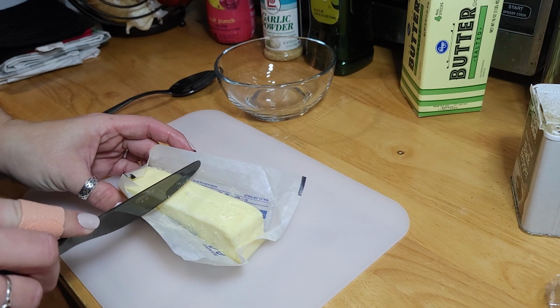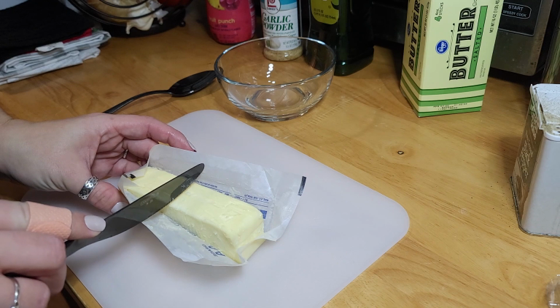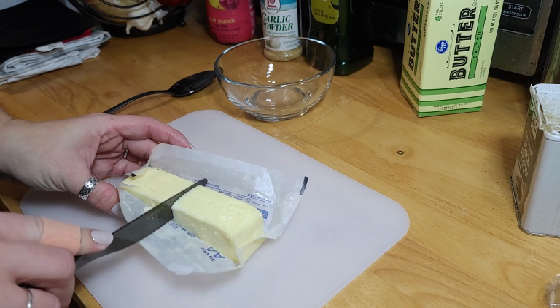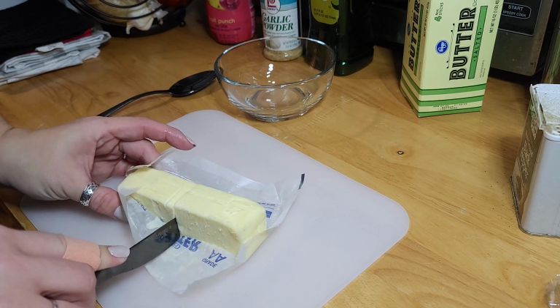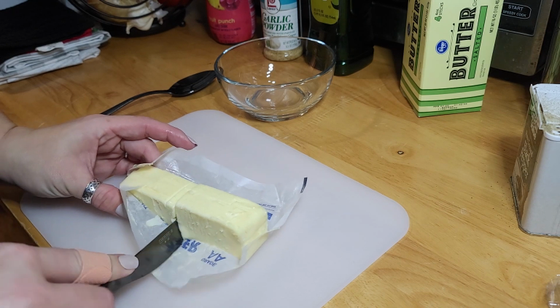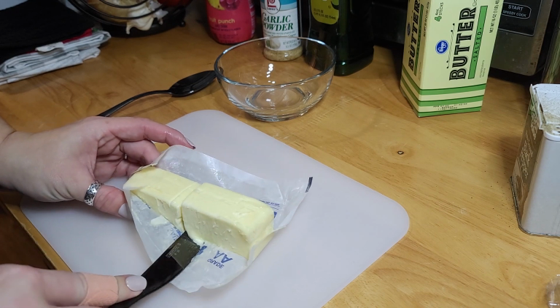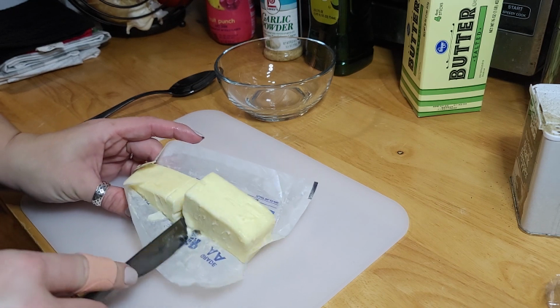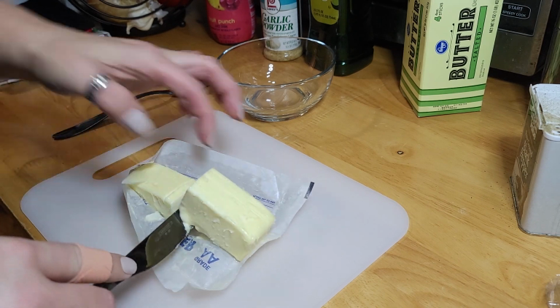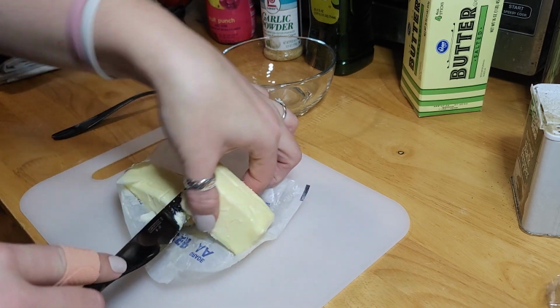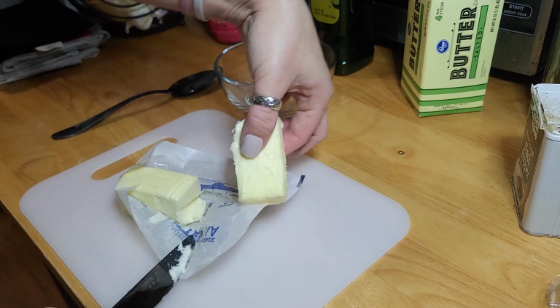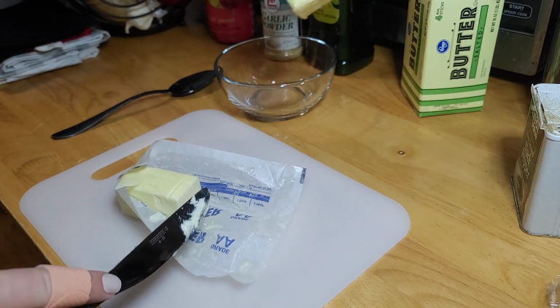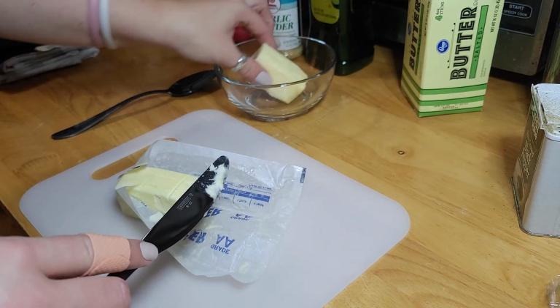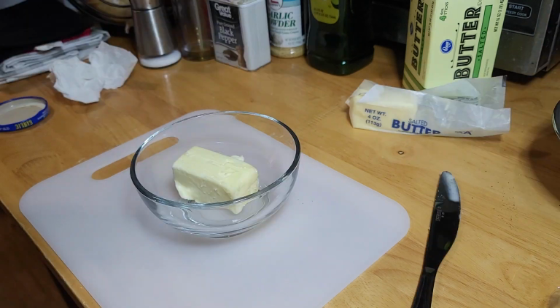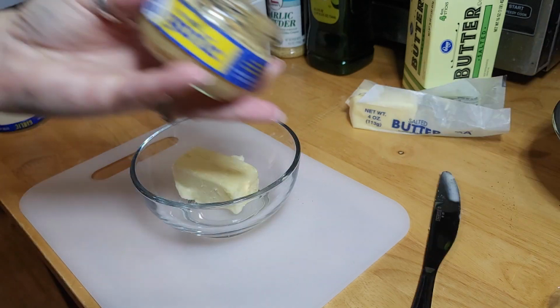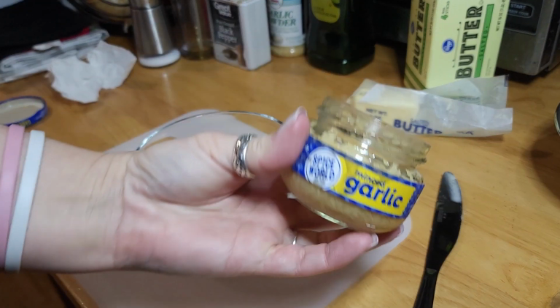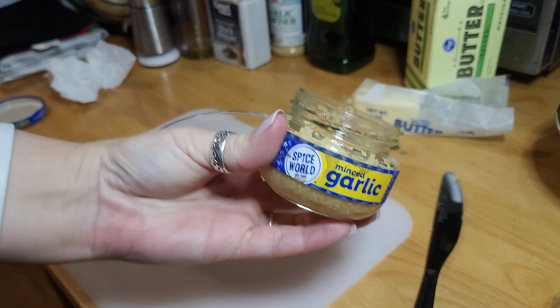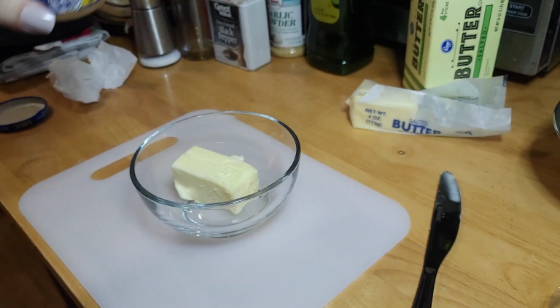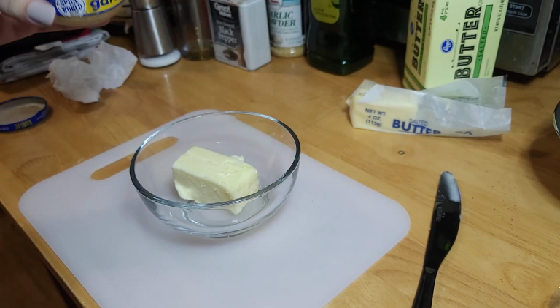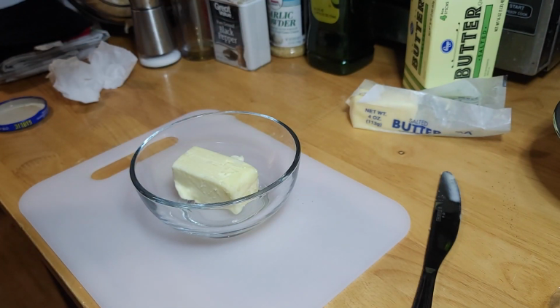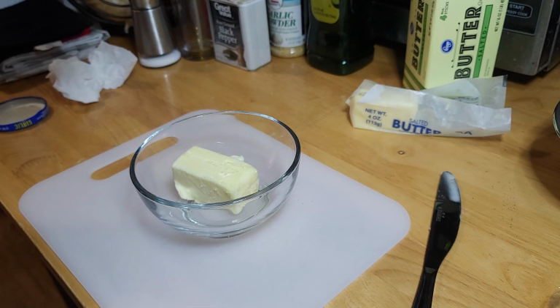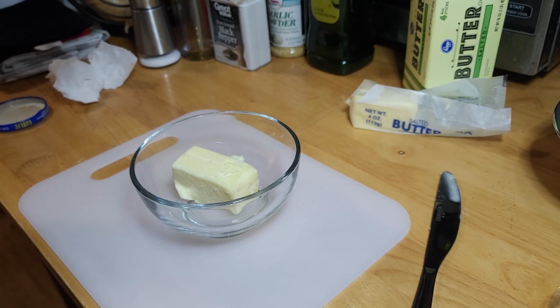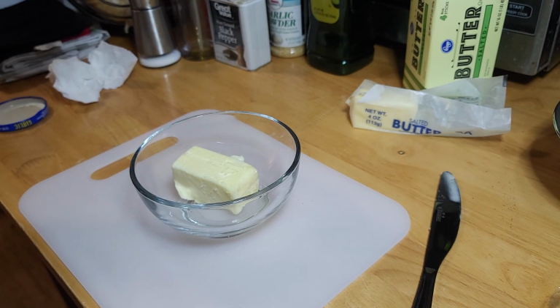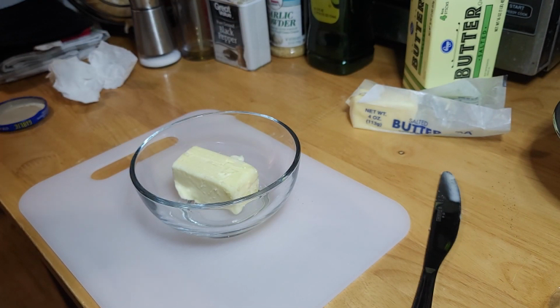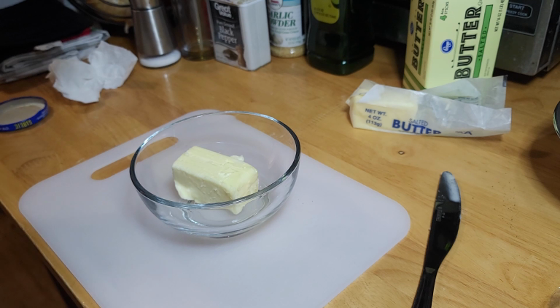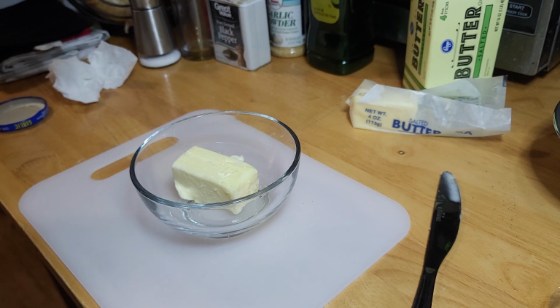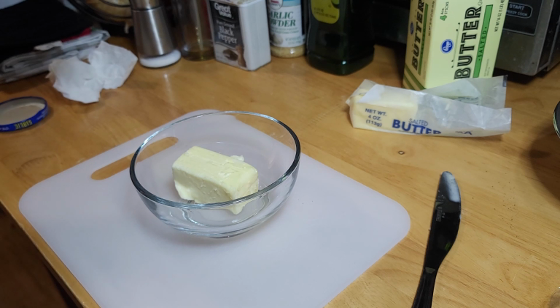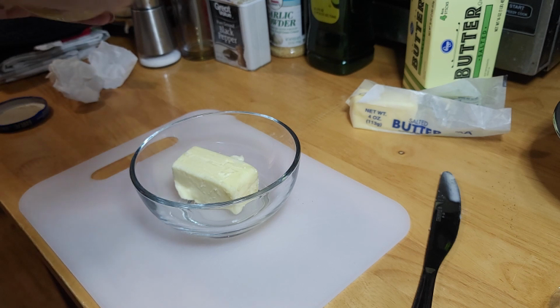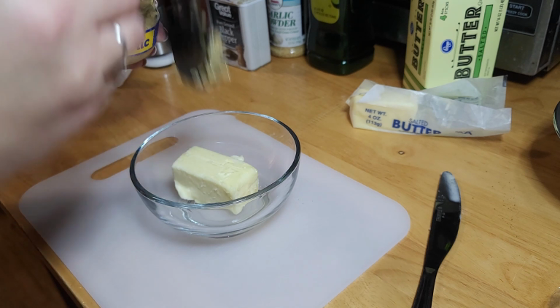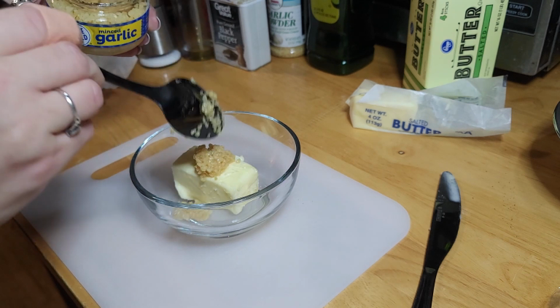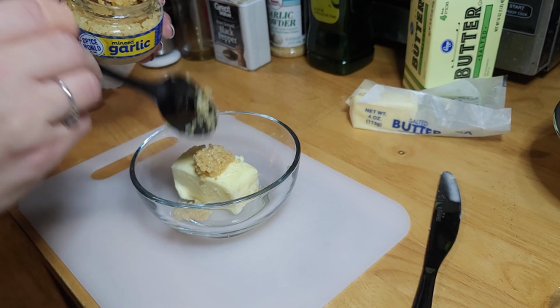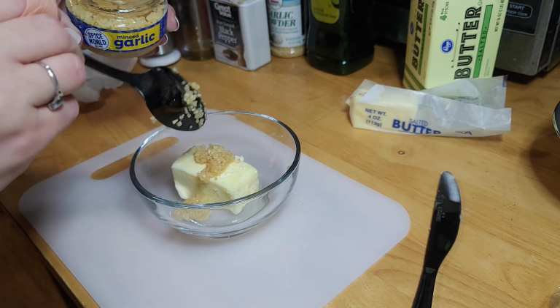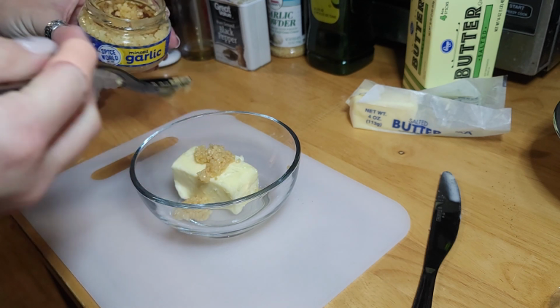Now we're going to get the butter prepared that we're going to cook the steak in. You're going to get half a stick of butter and some garlic. I wanted to use fresh garlic, but I didn't have any on hand, so I'm just using the jarred minced garlic. That's fine.